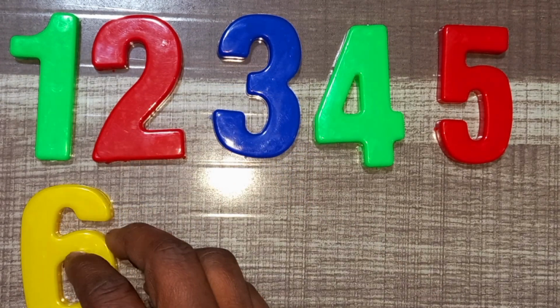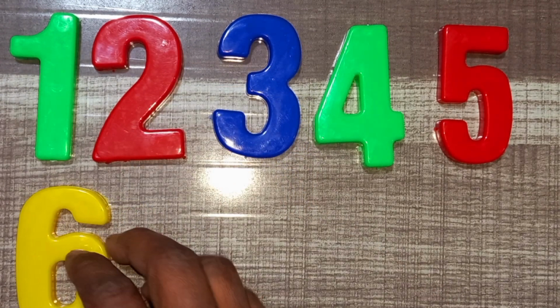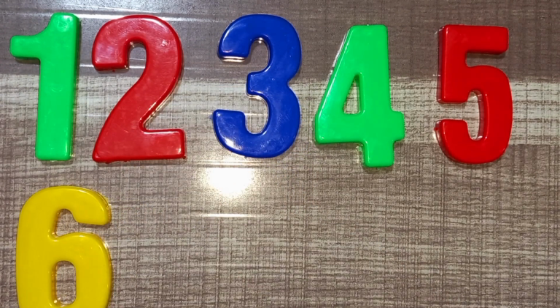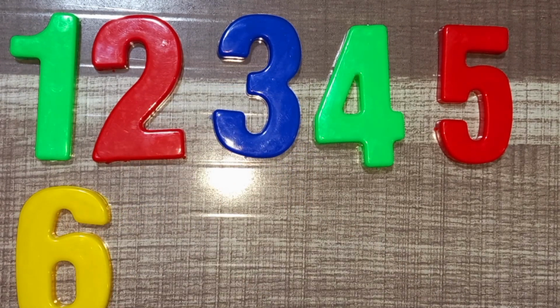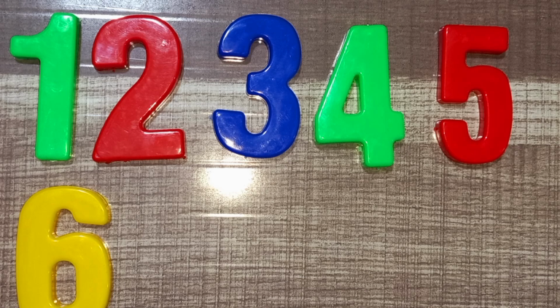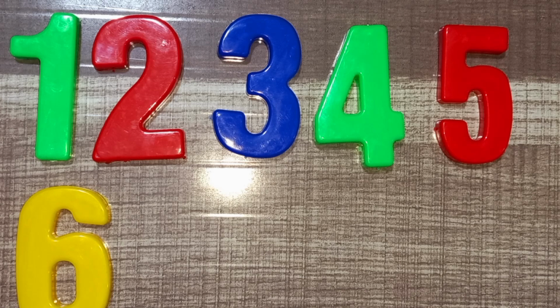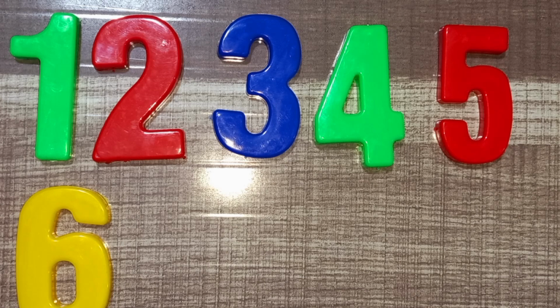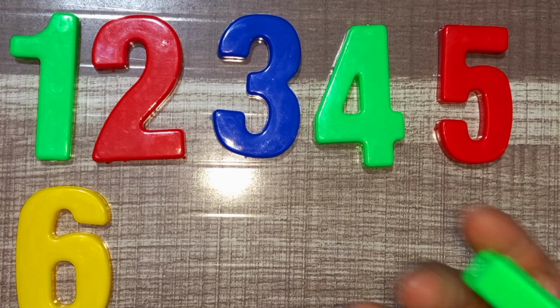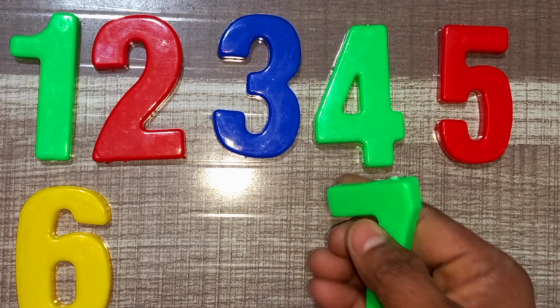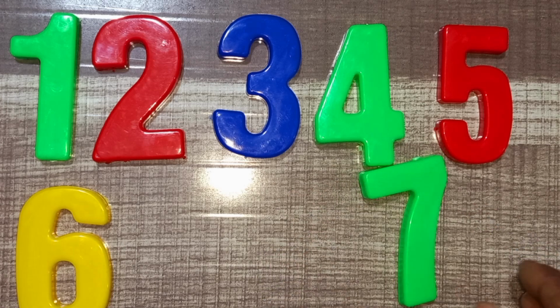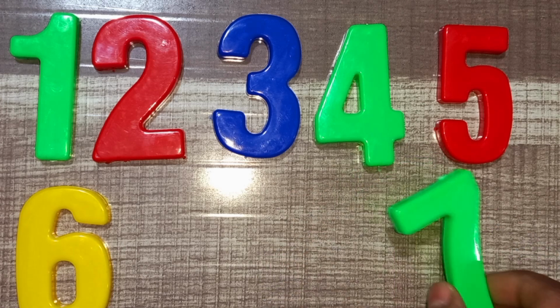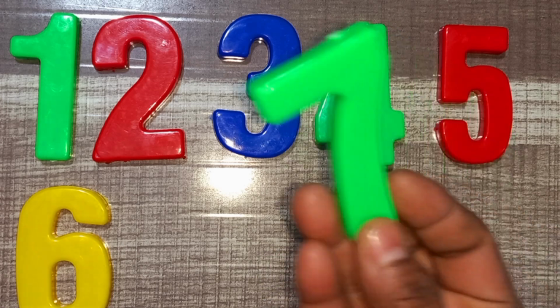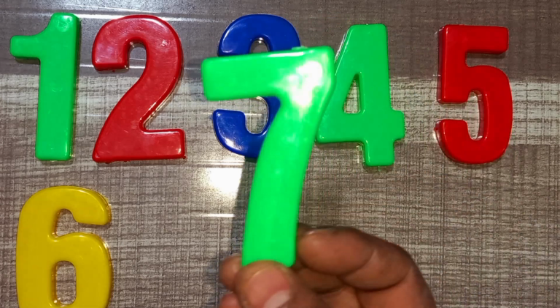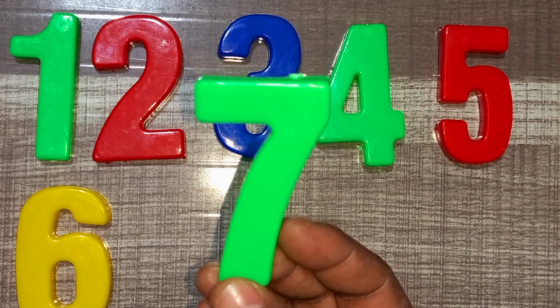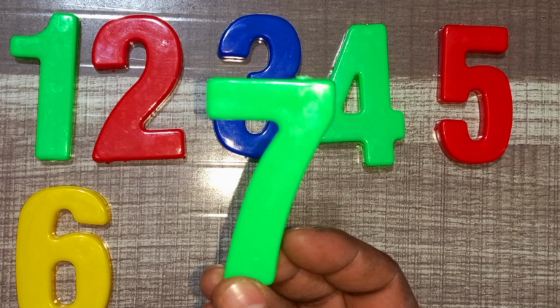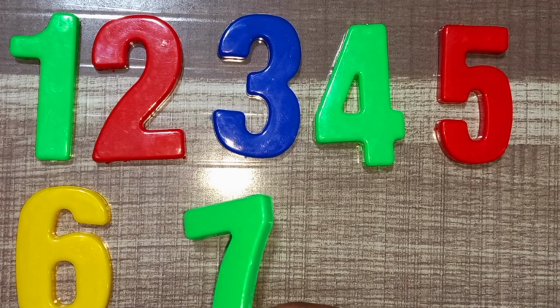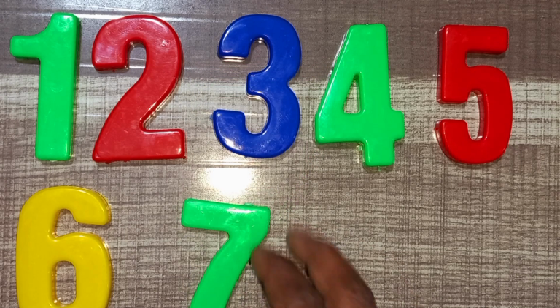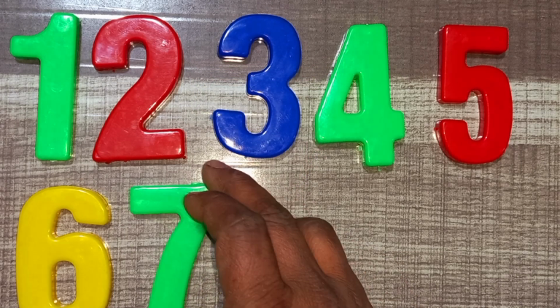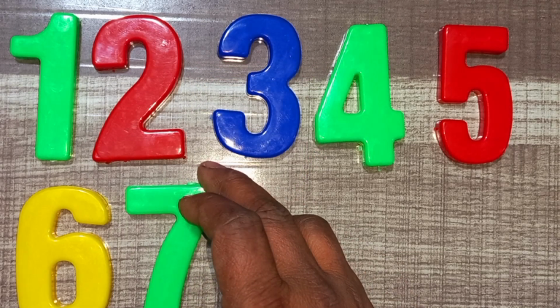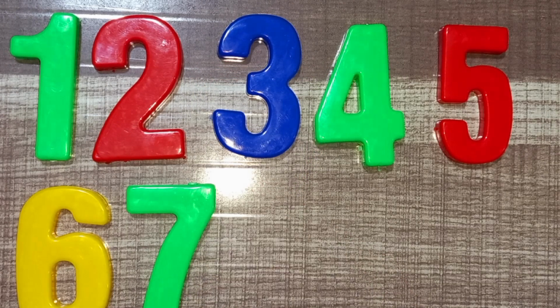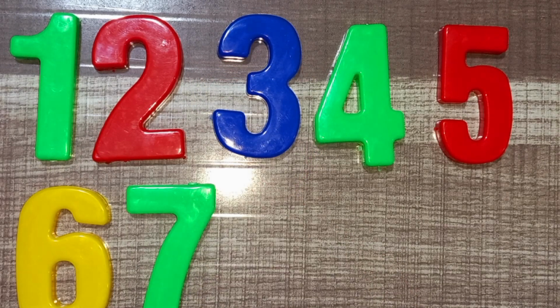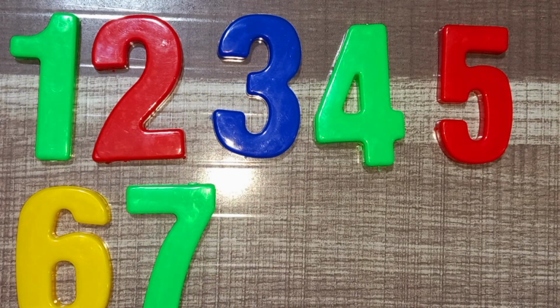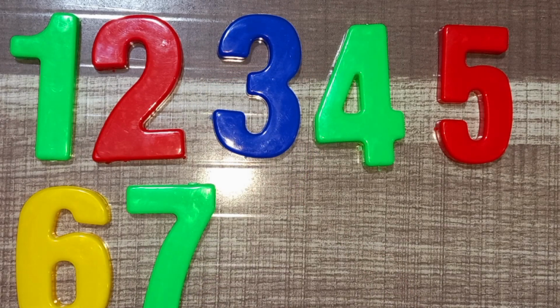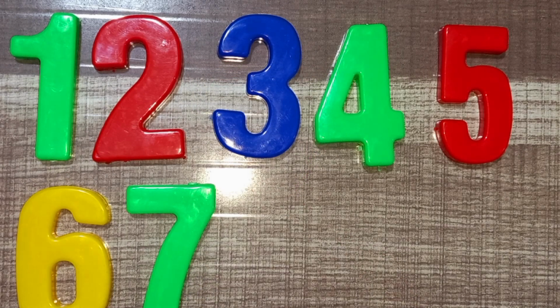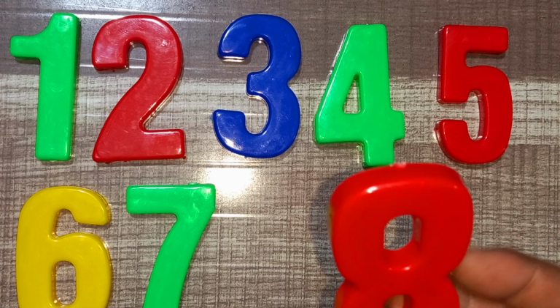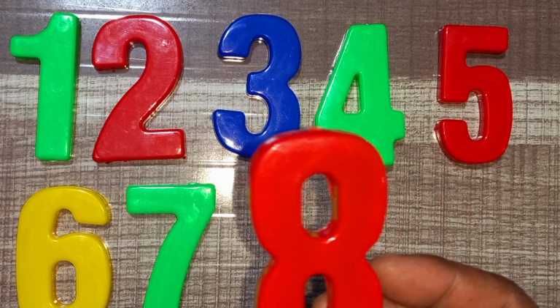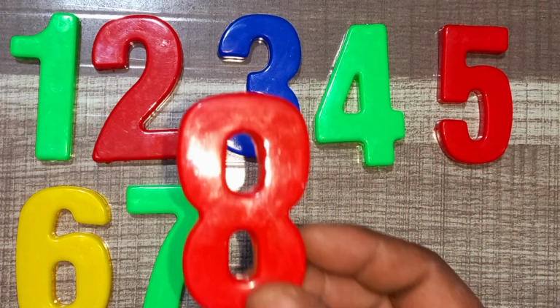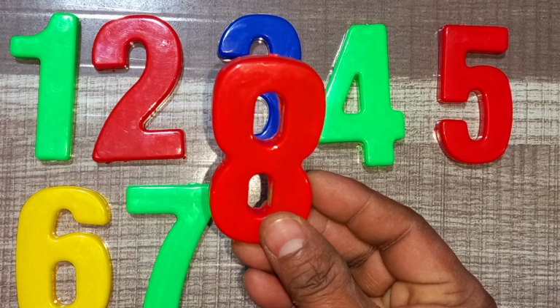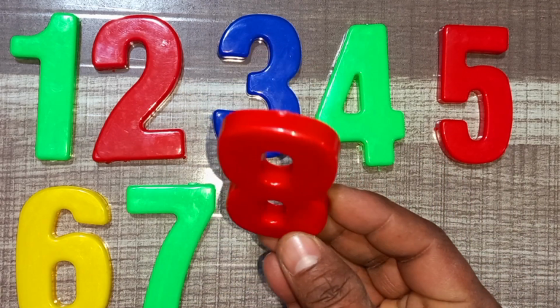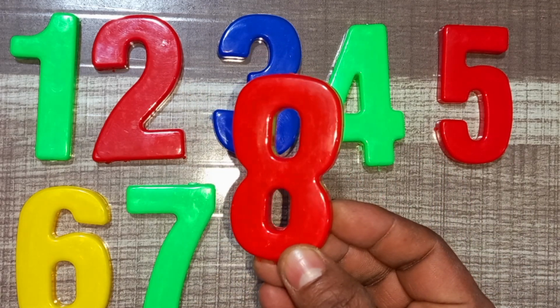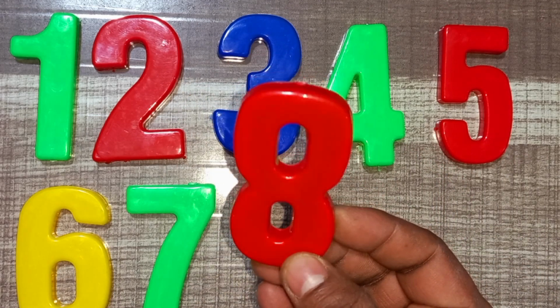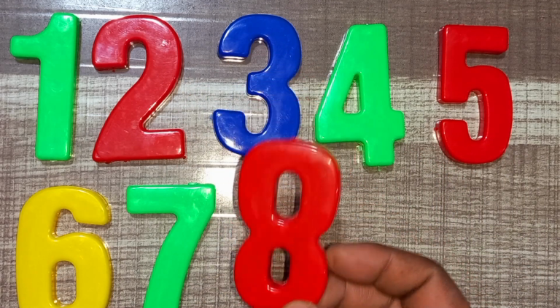Wow! Green color, seven. Green color, seven. Red color, eight. Red color, eight.